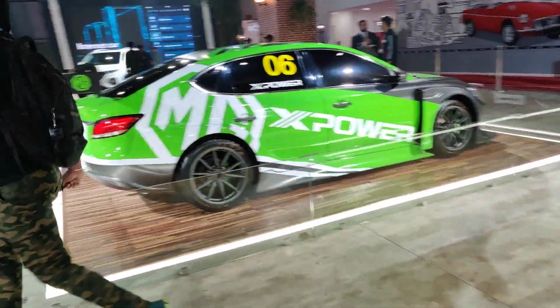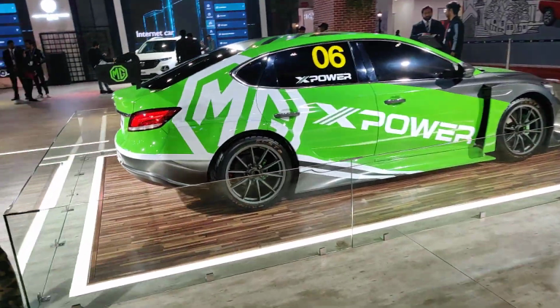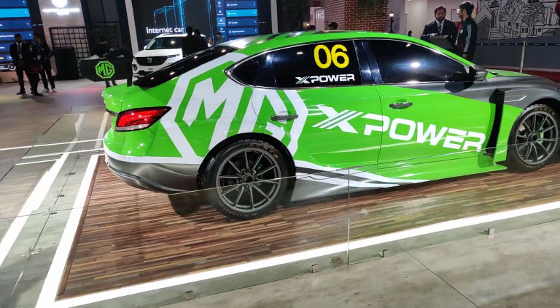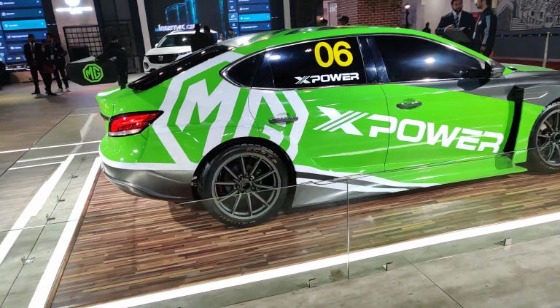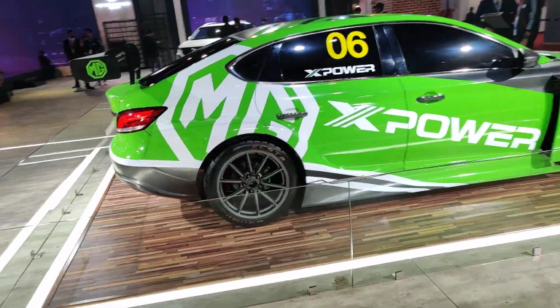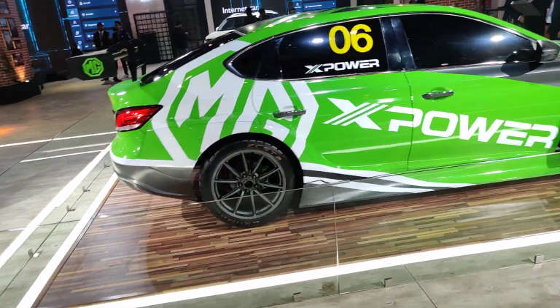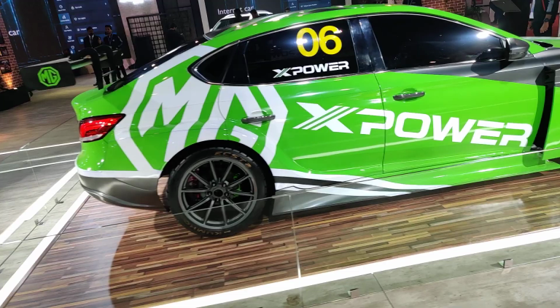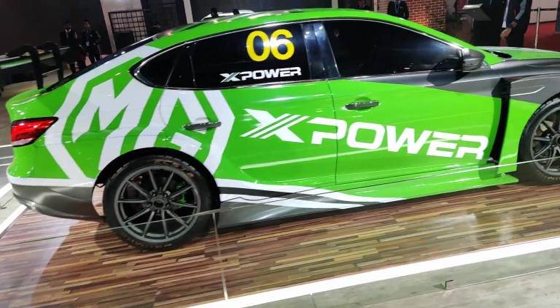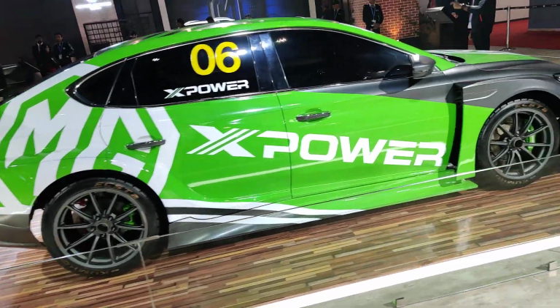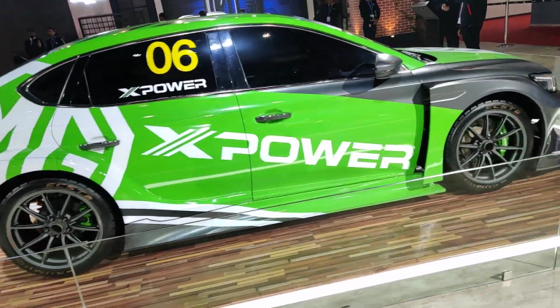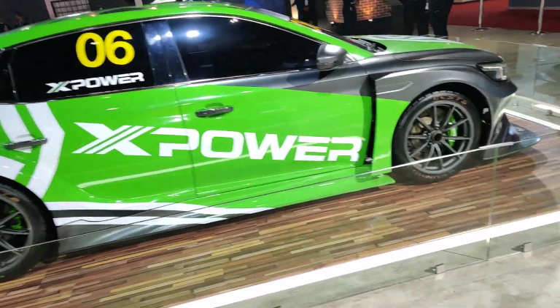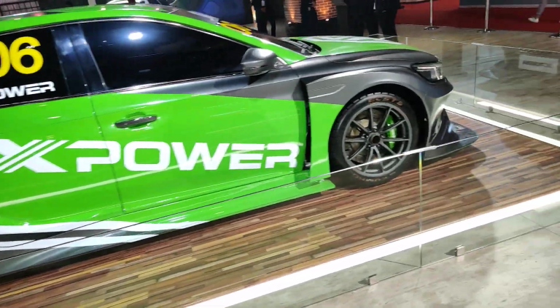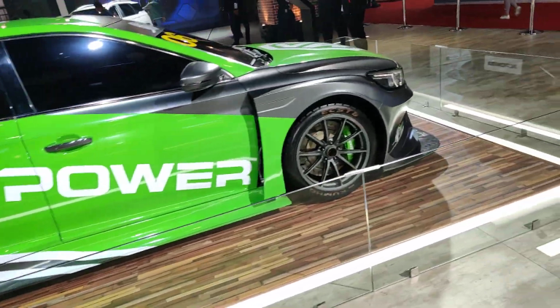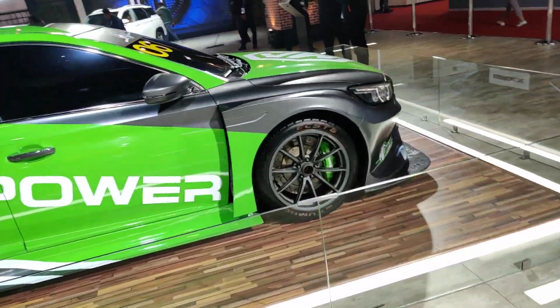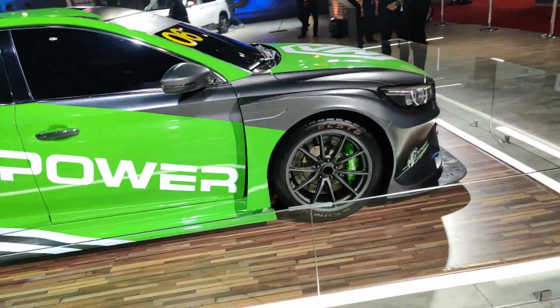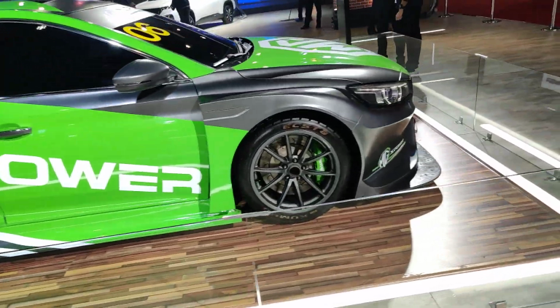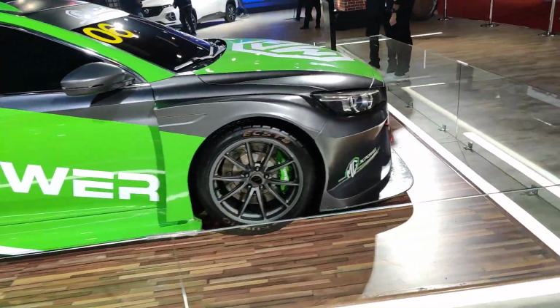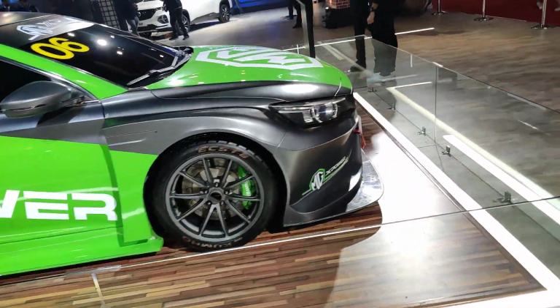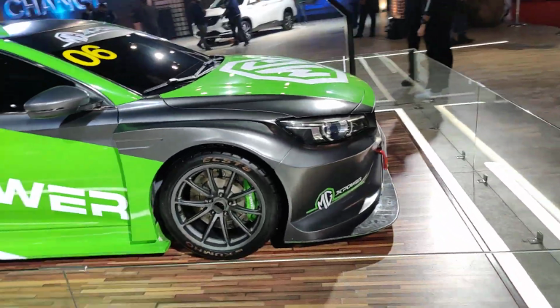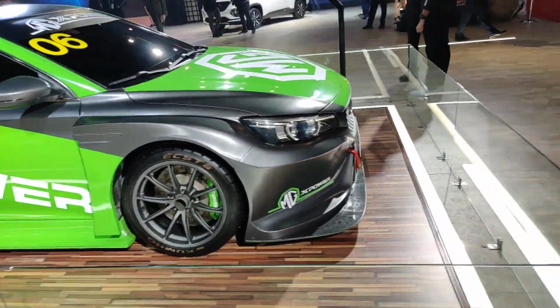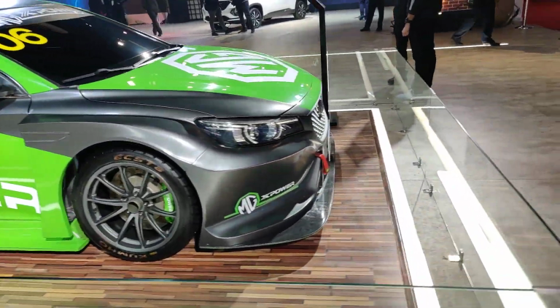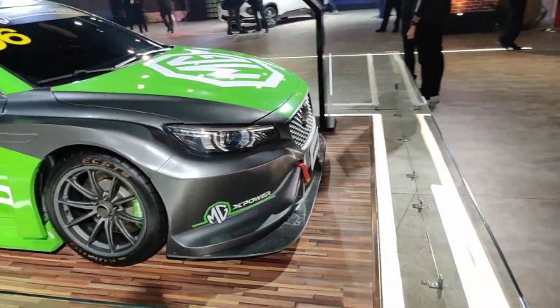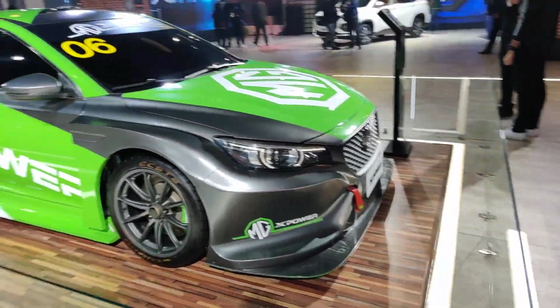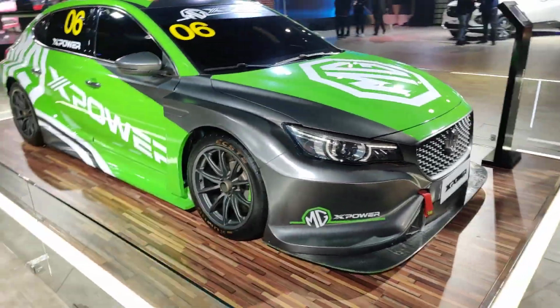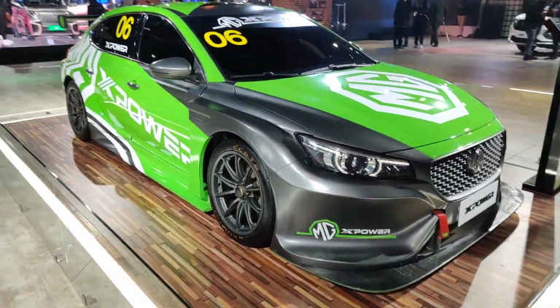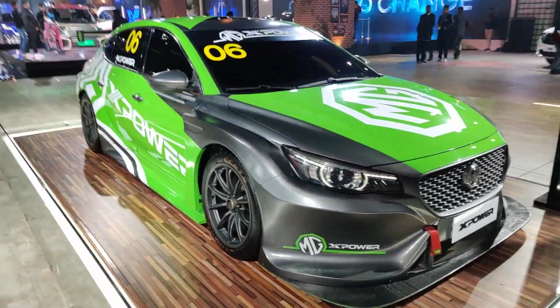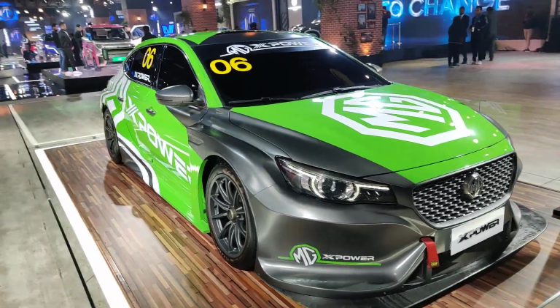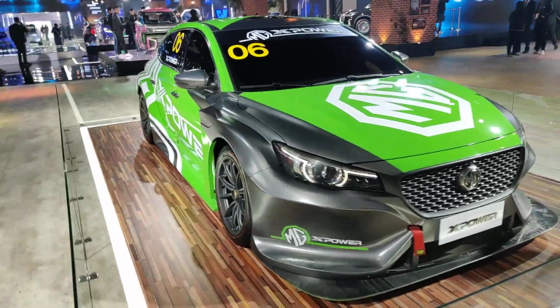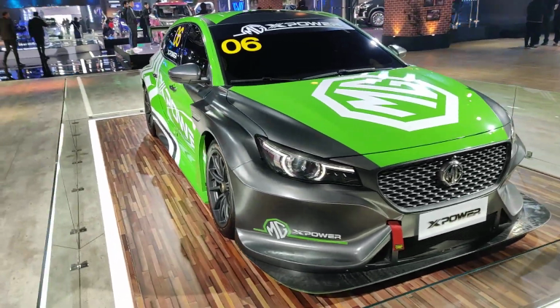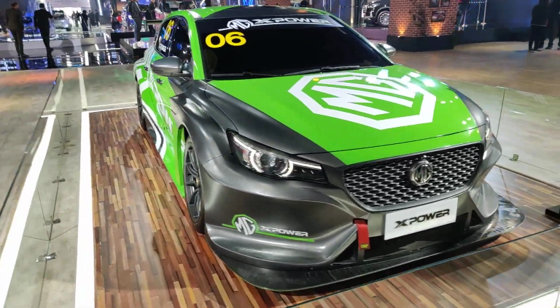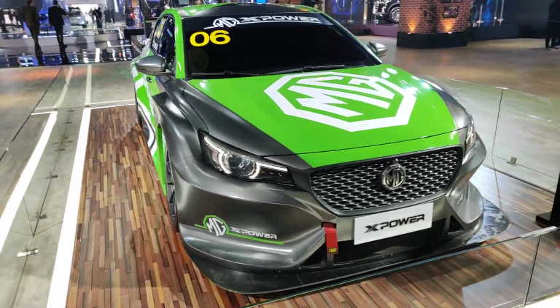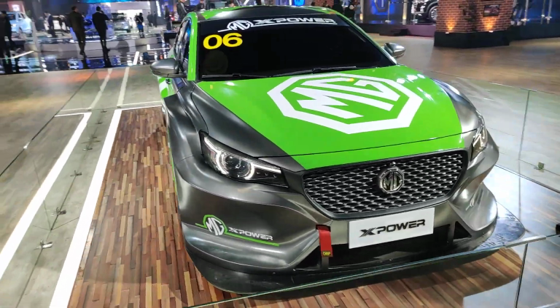This is something for the motorsport fanatics out here. Let the car speak for itself.